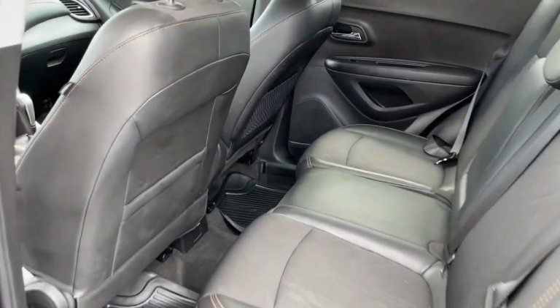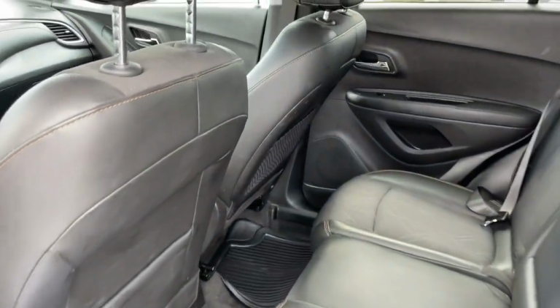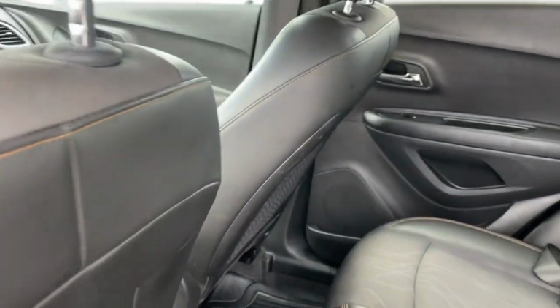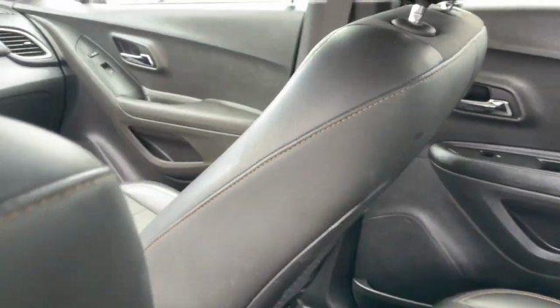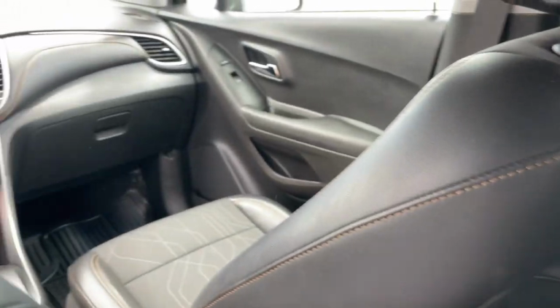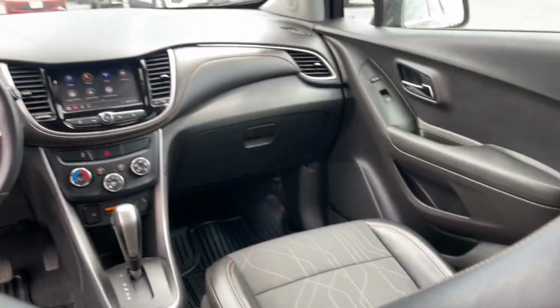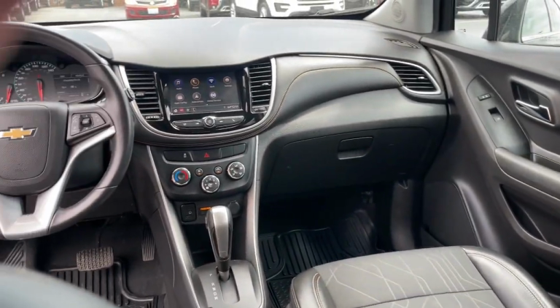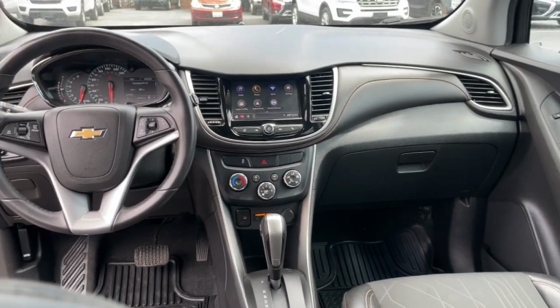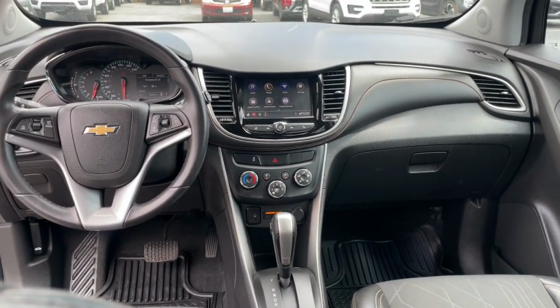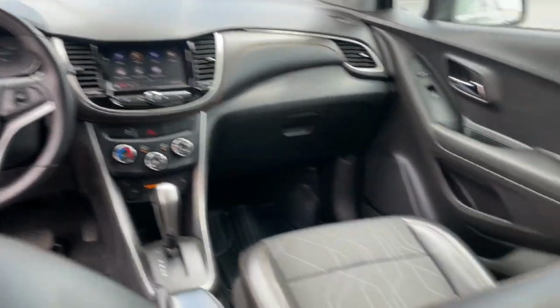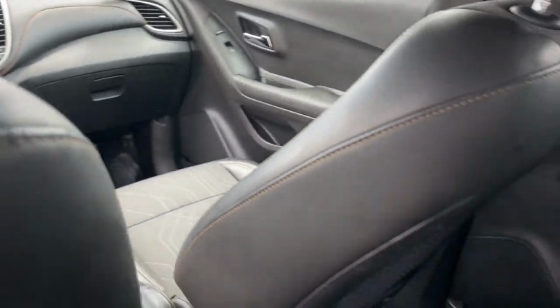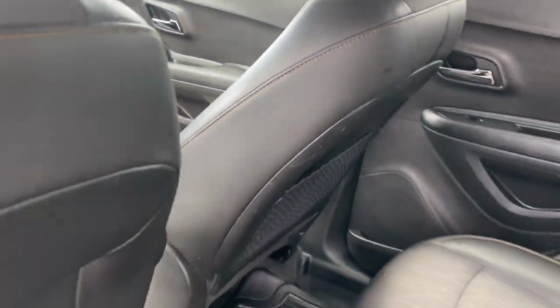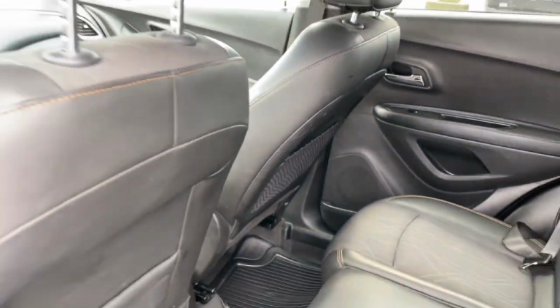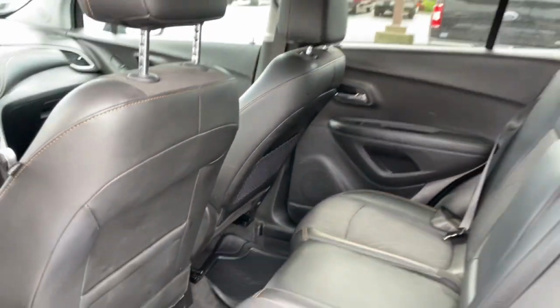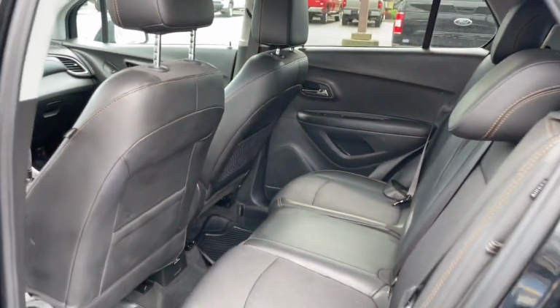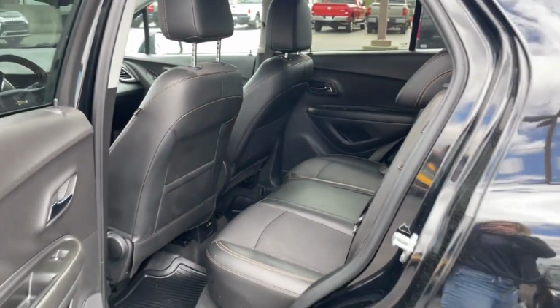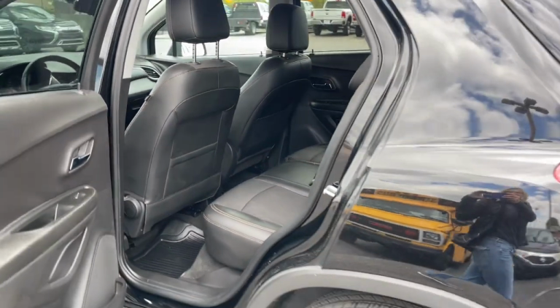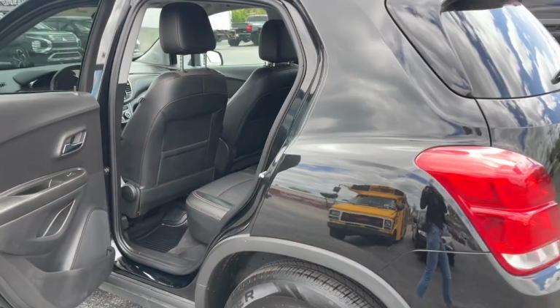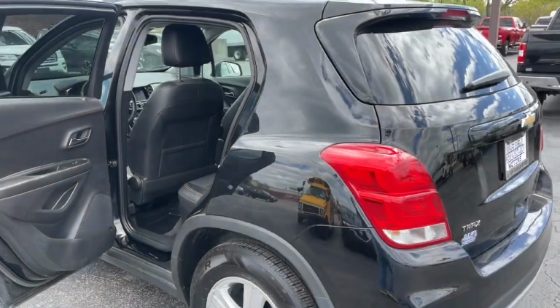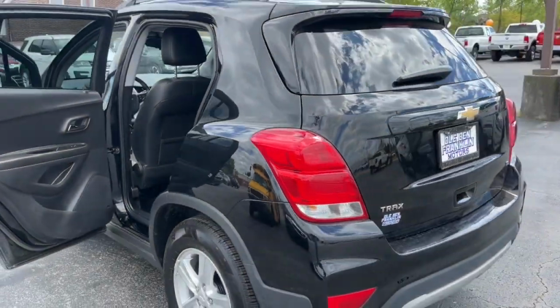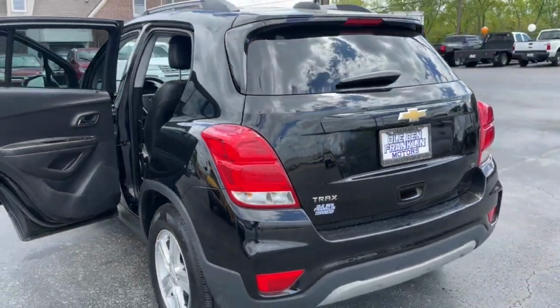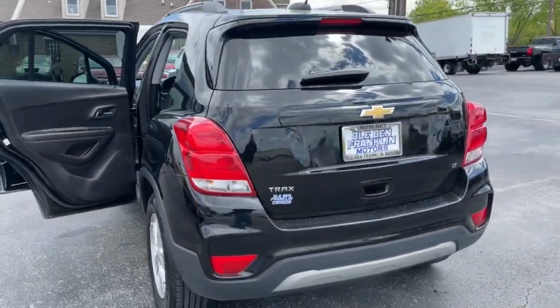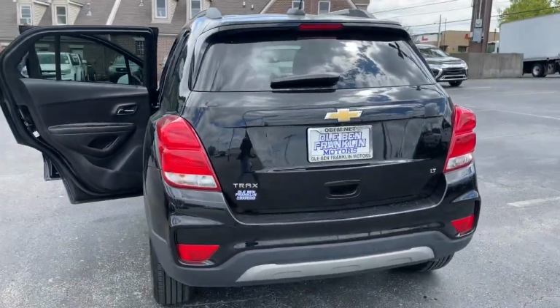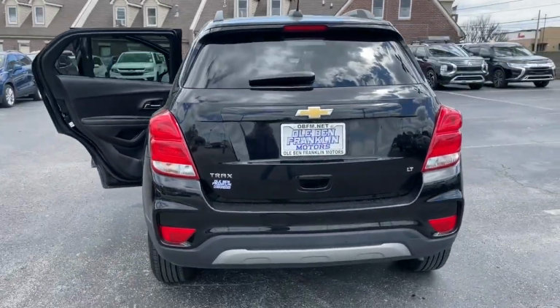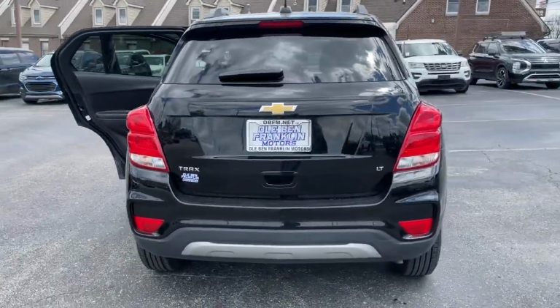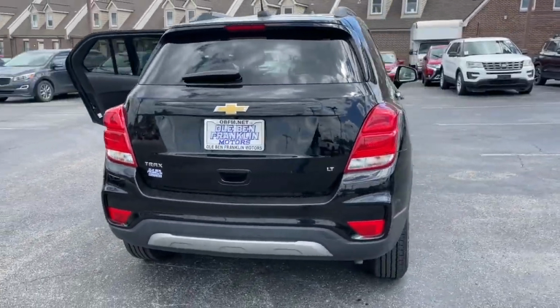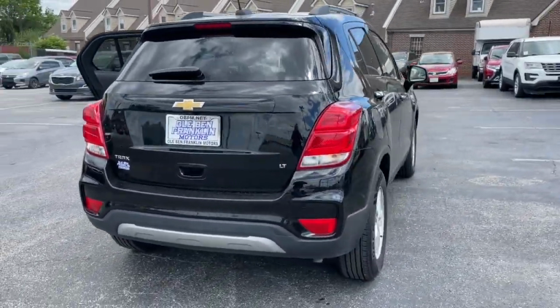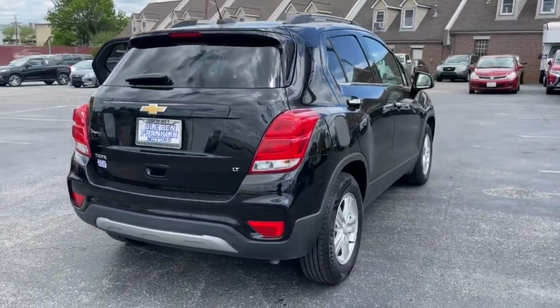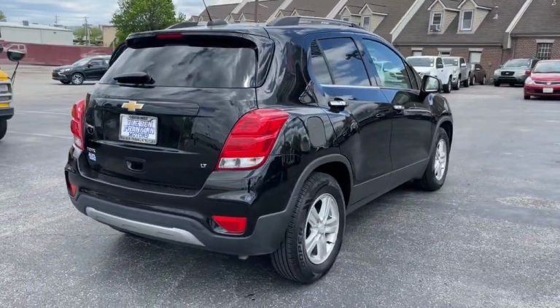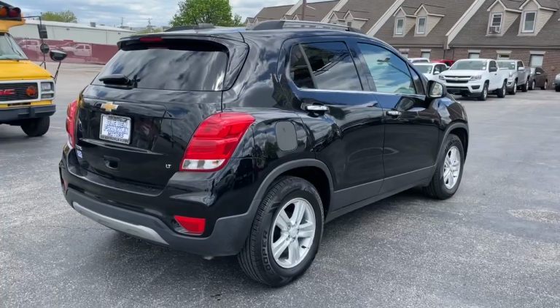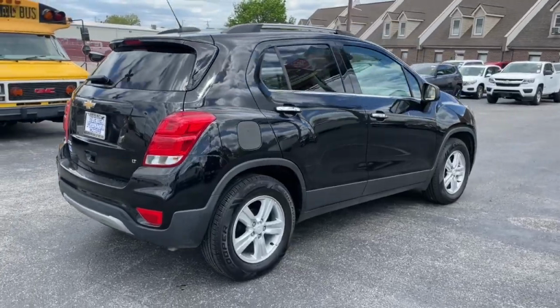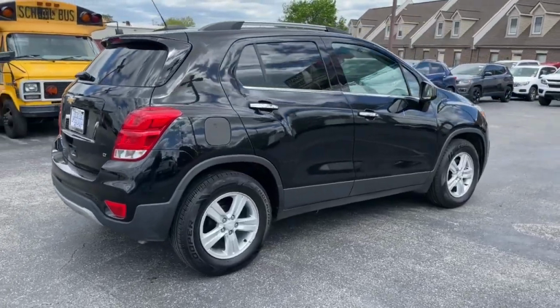Apple CarPlay and/or Android Auto, touchscreen infotainment system, turbocharged engine, keyless entry, backup camera, satellite radio, keyless start, four-cylinder engine, aluminum wheels, and Bluetooth connection.